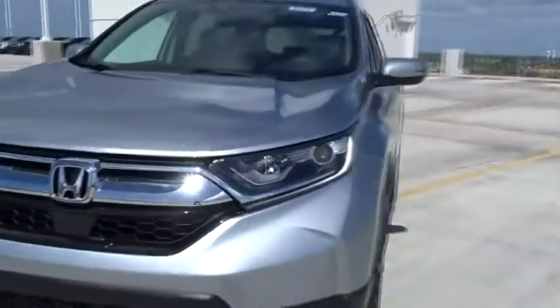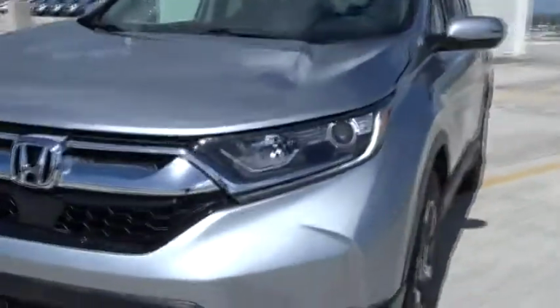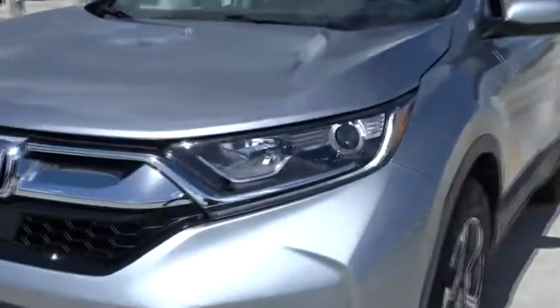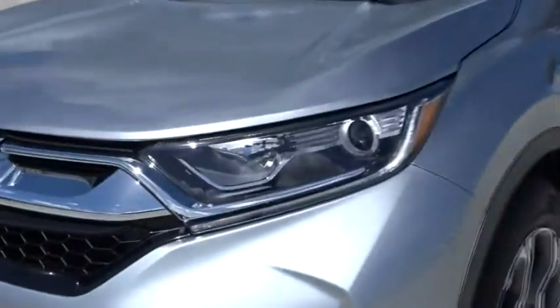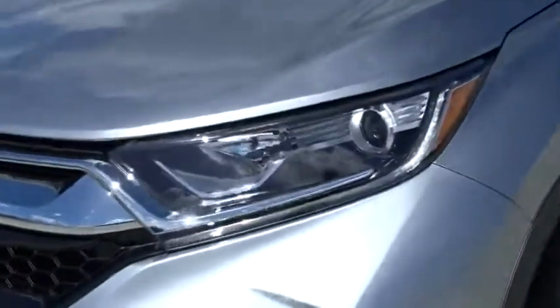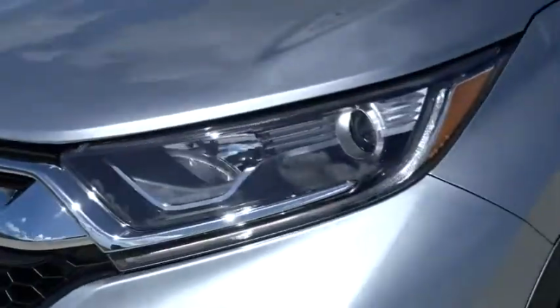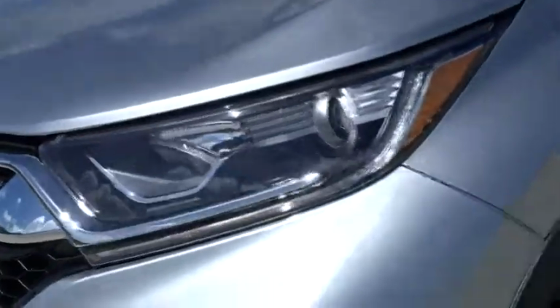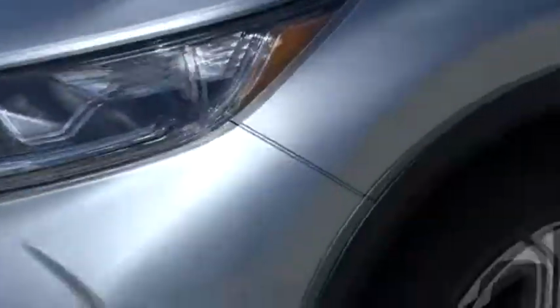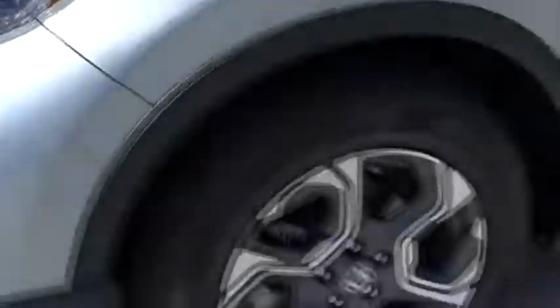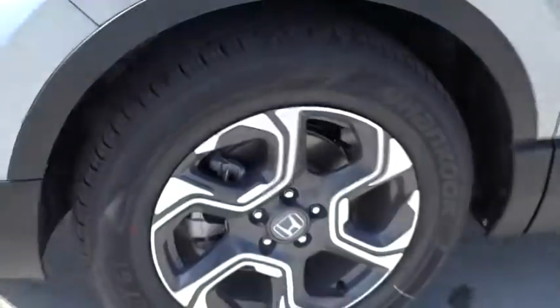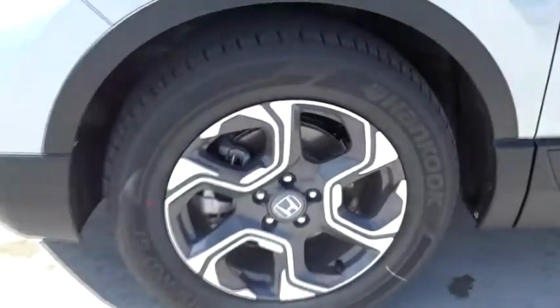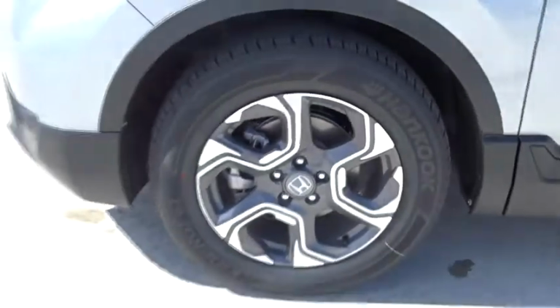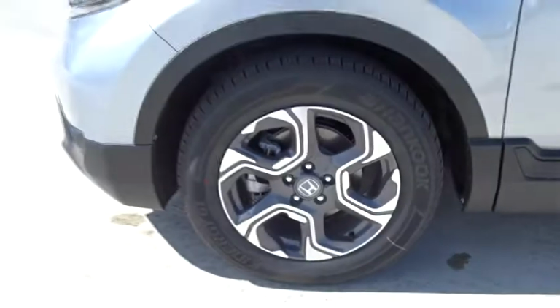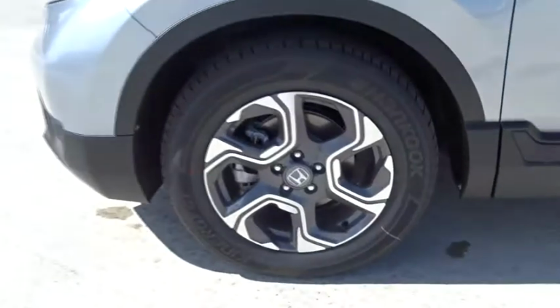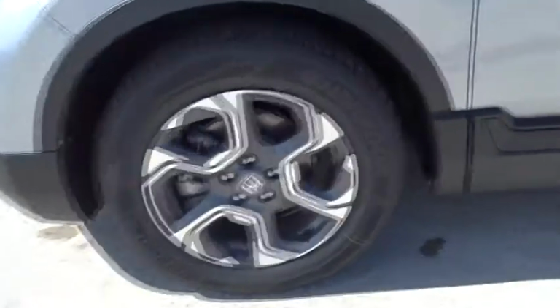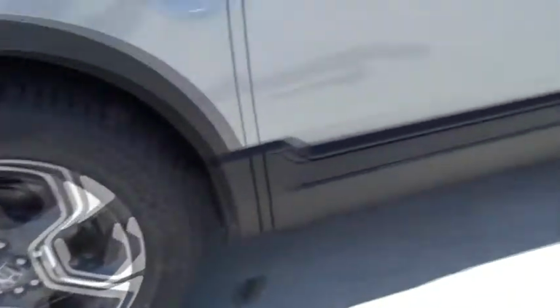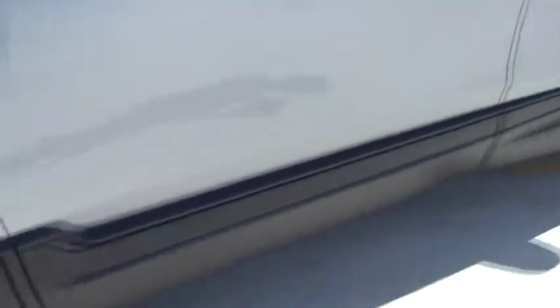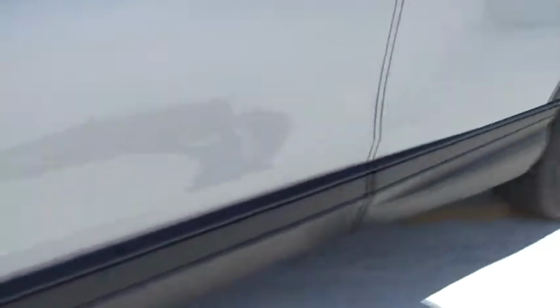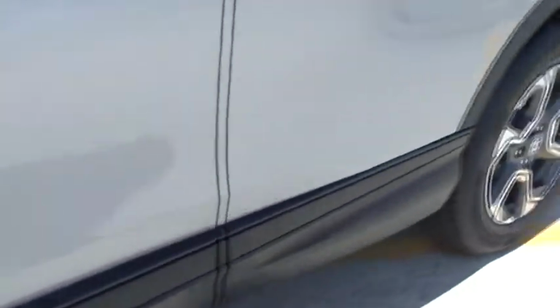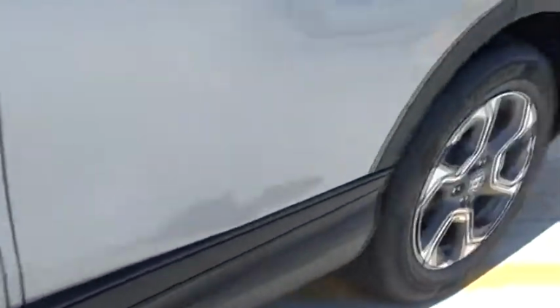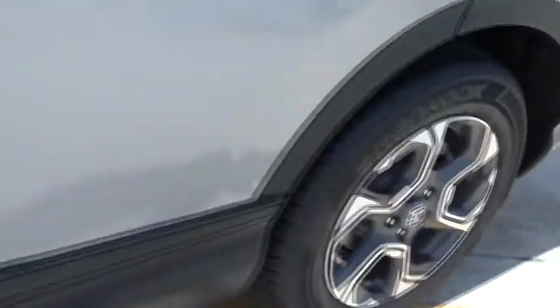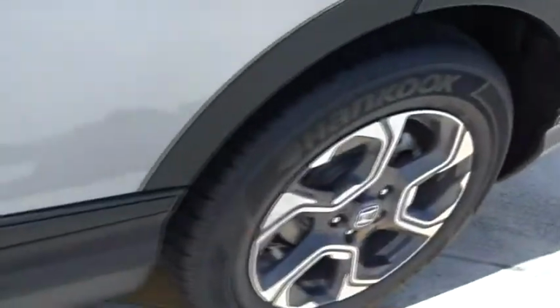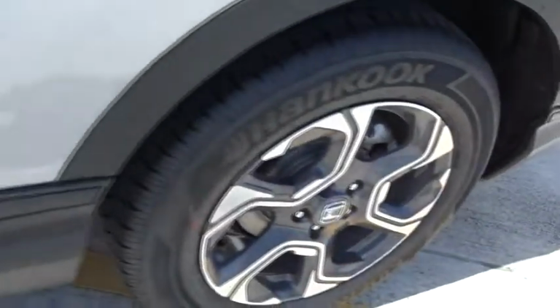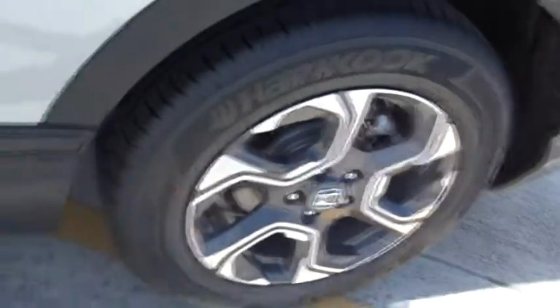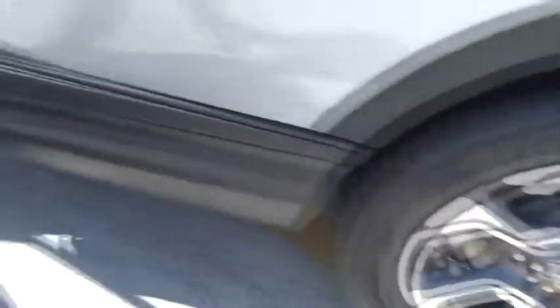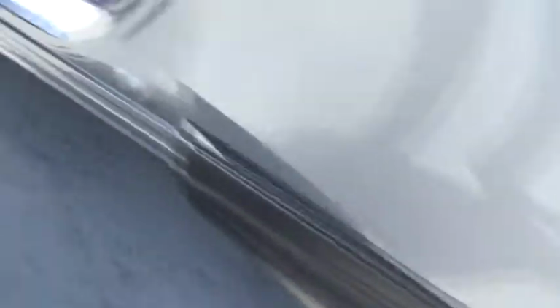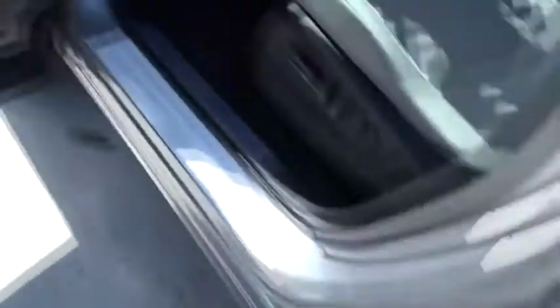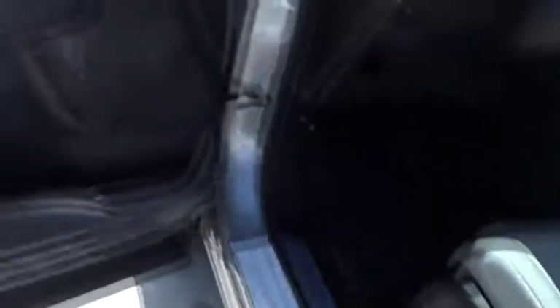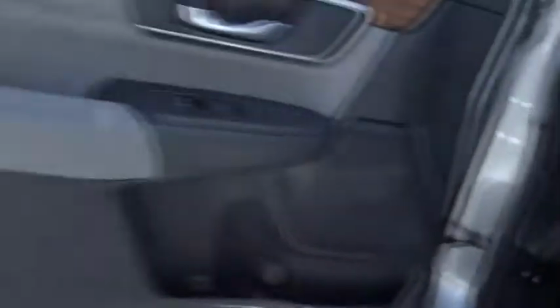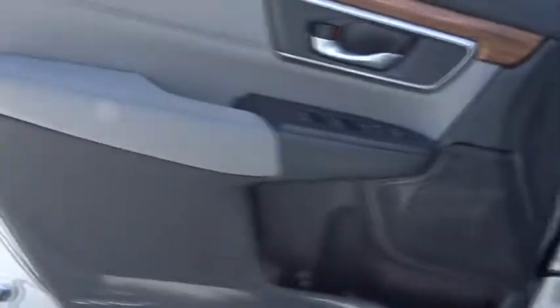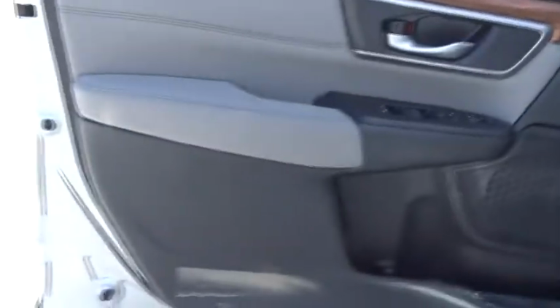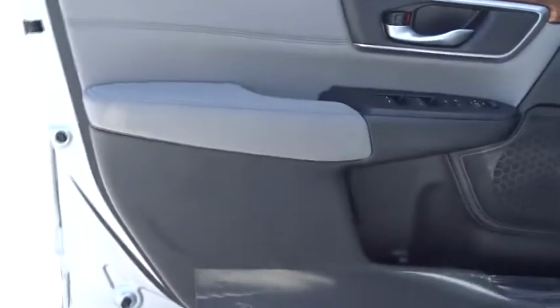Airbag, rear wiper, heated passenger seat, head-up display, power heated outside mirrors, adaptive cruise control, rear spoiler. Come take a test drive today.